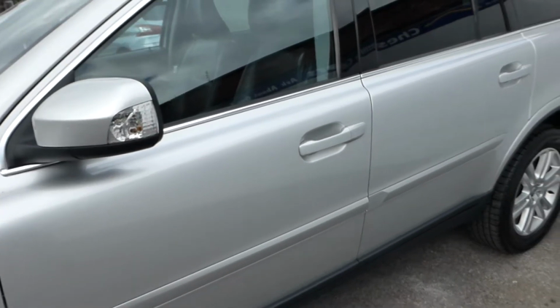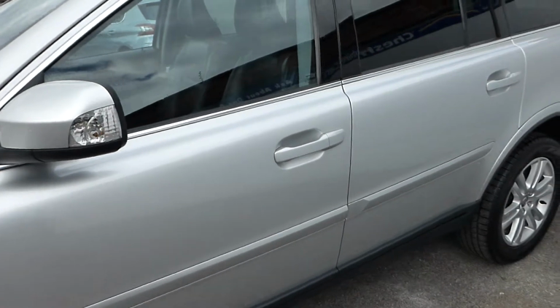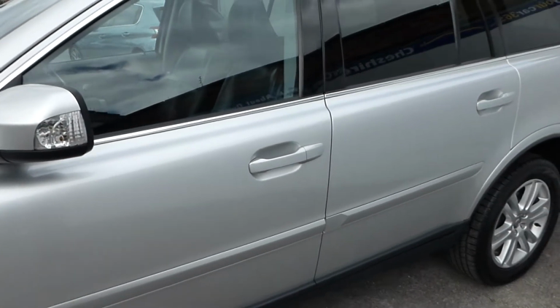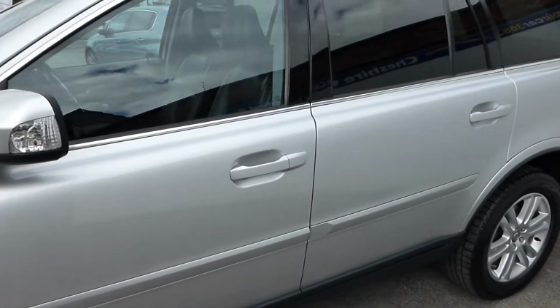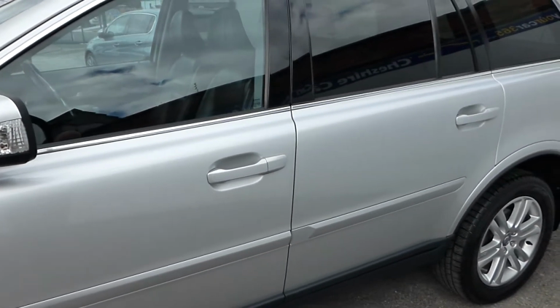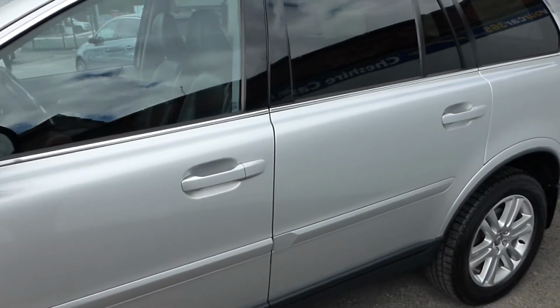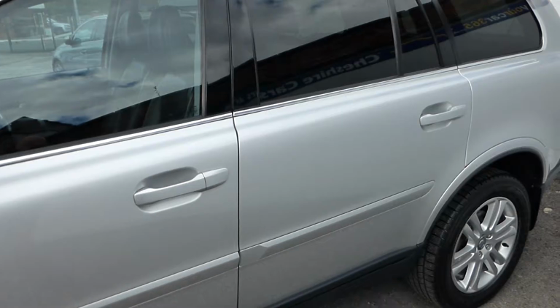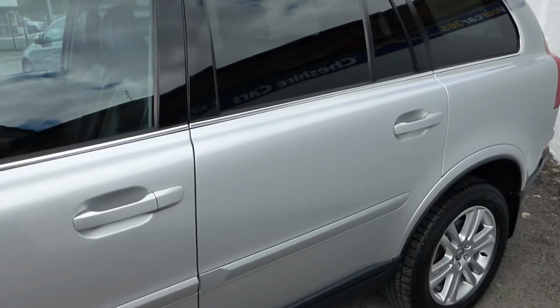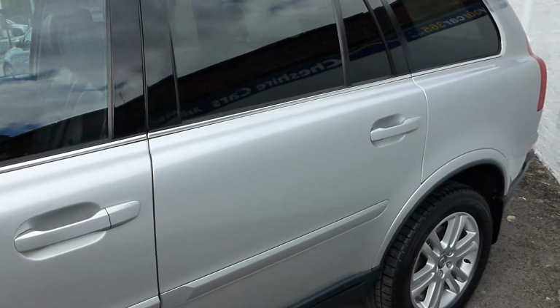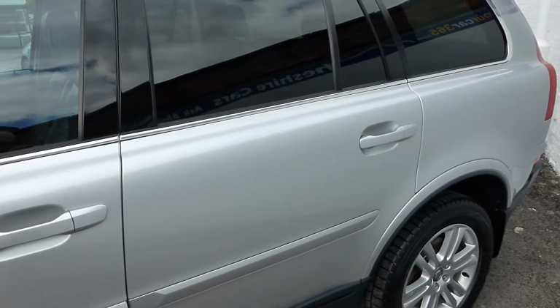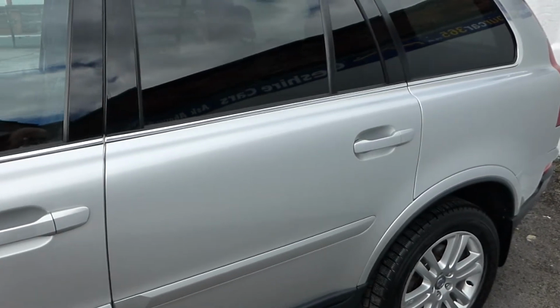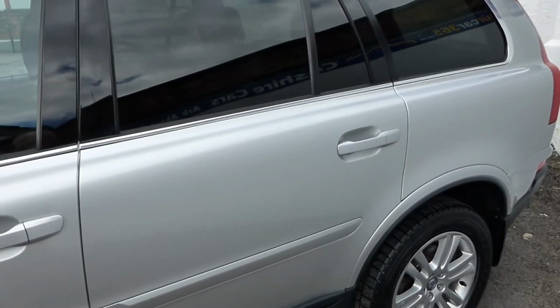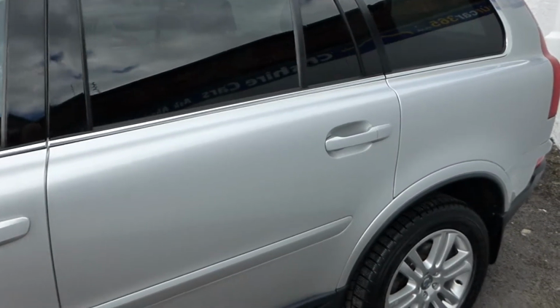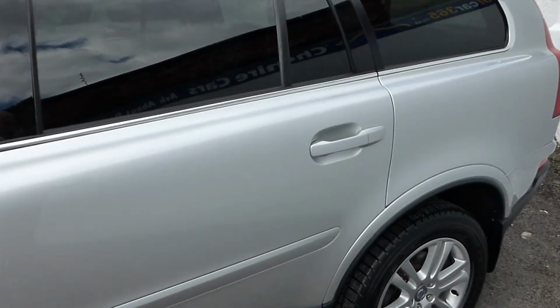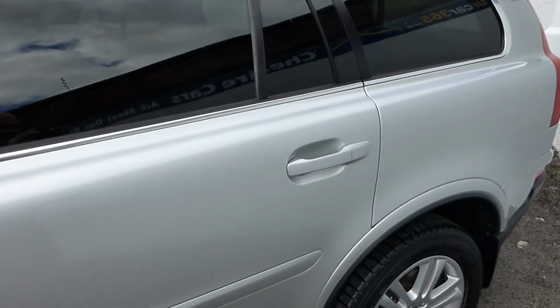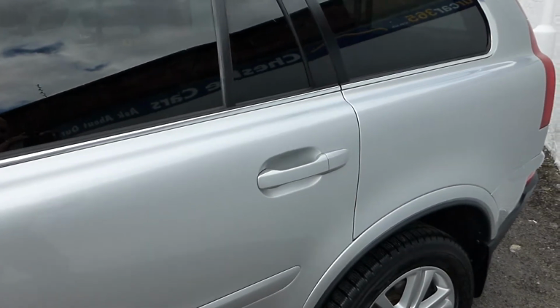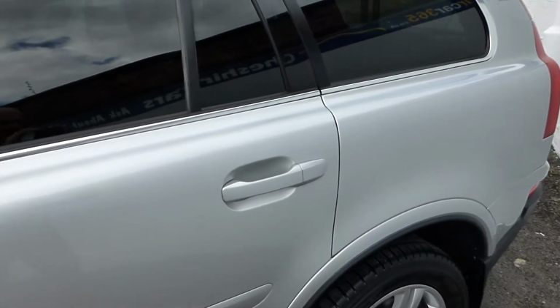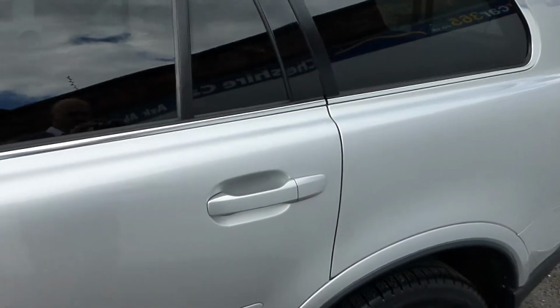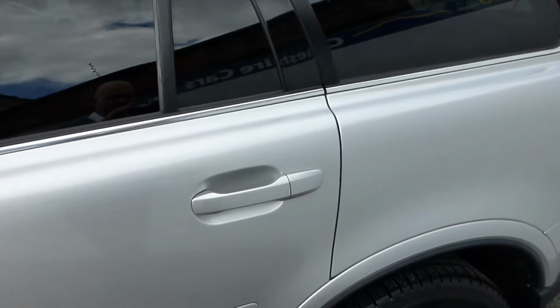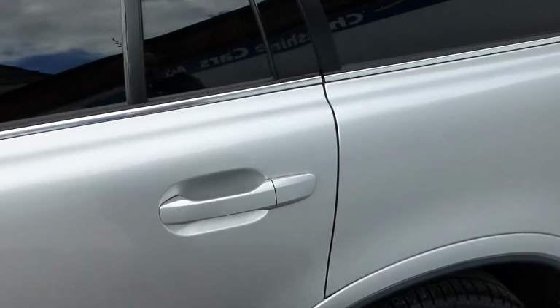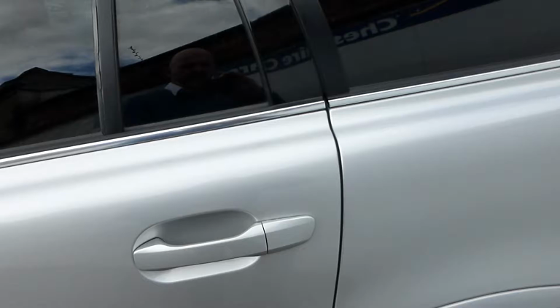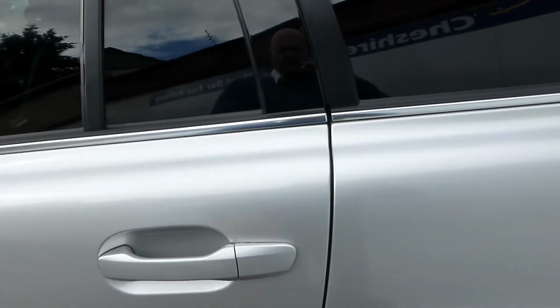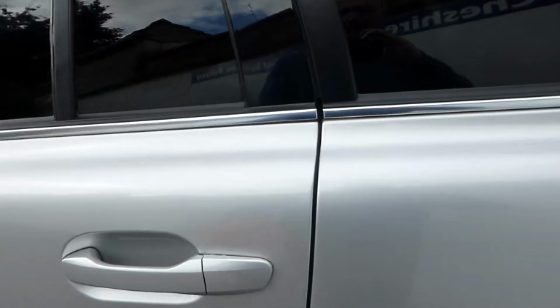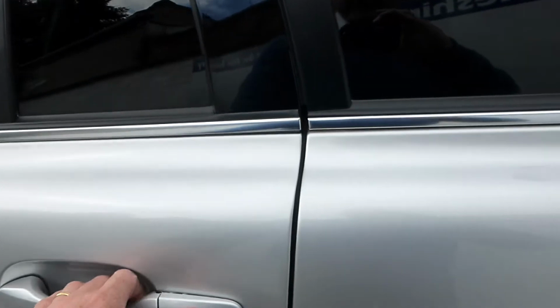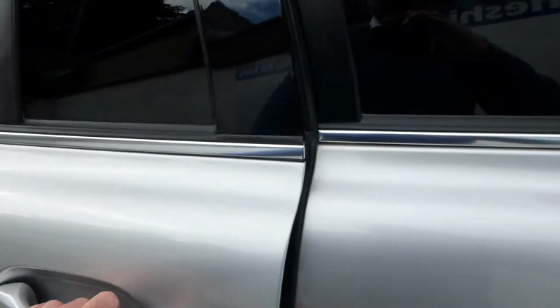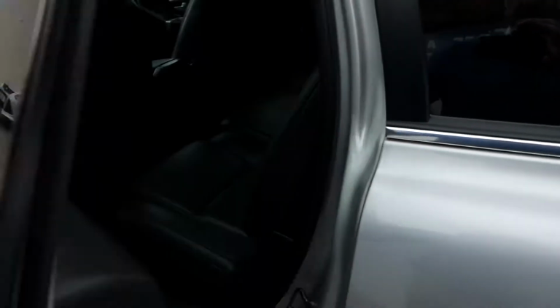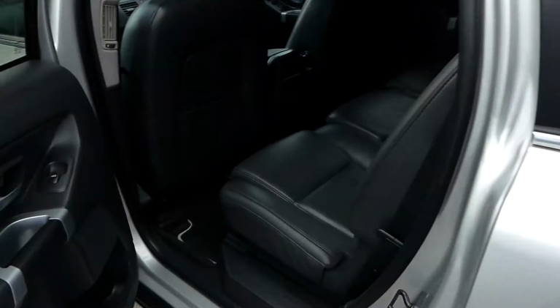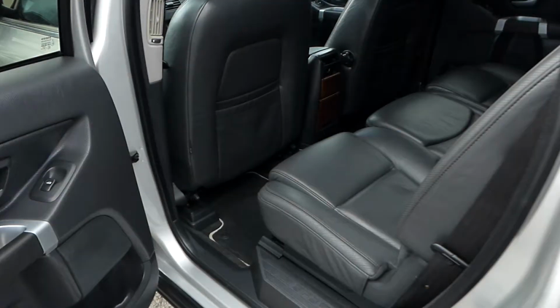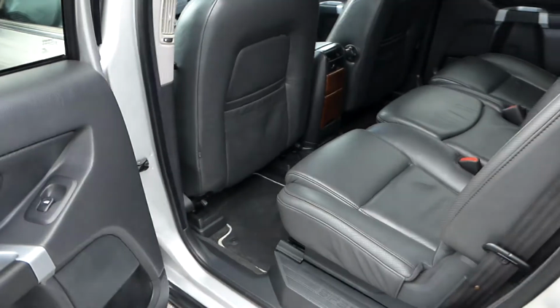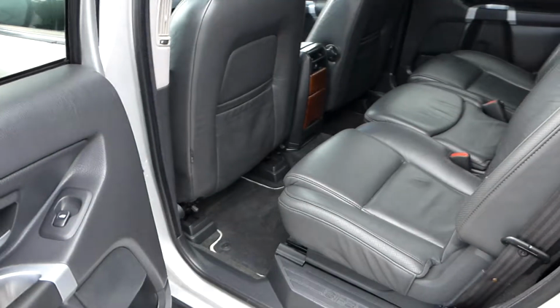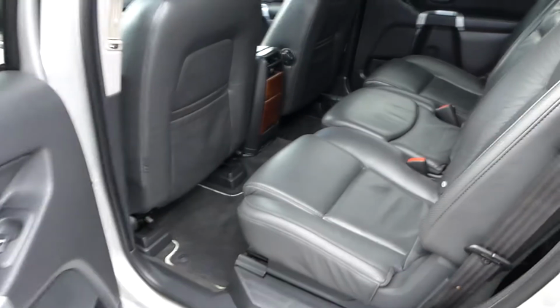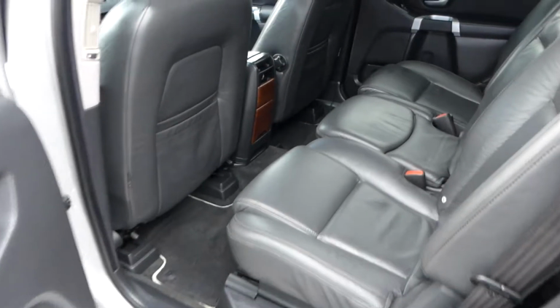Seven seats - so if you need the option of an extra seat, you do have that option just behind the rear seats. You've got two extra seats.